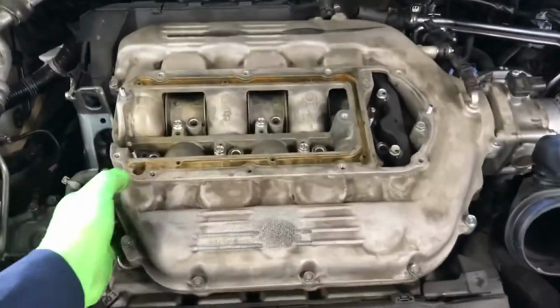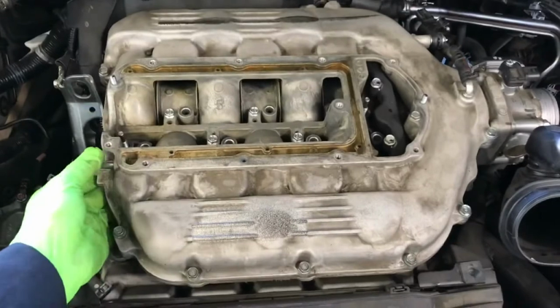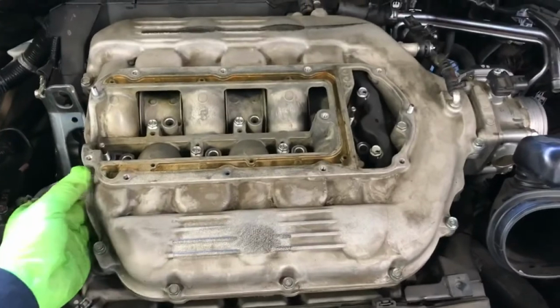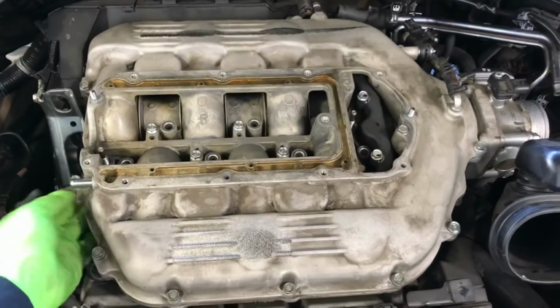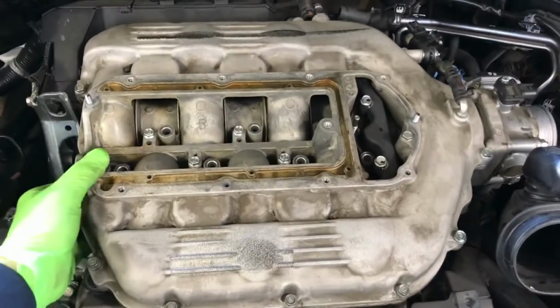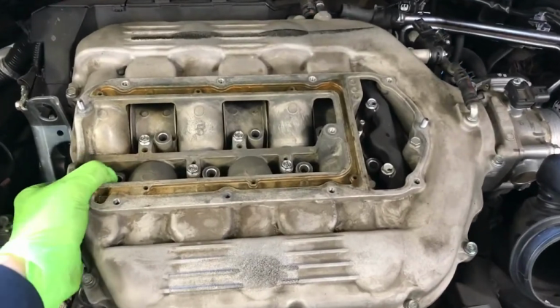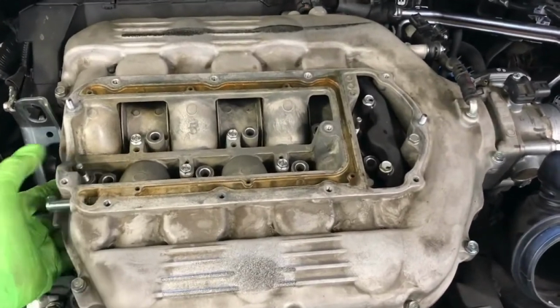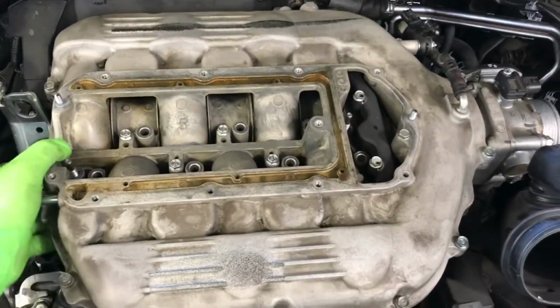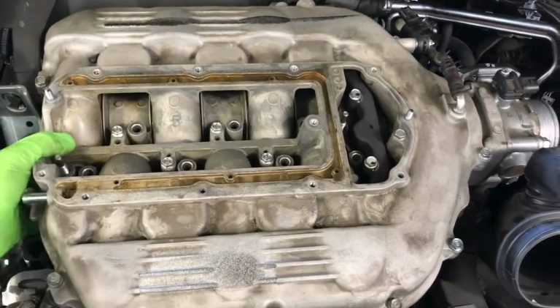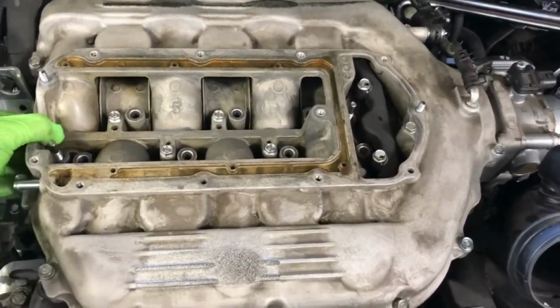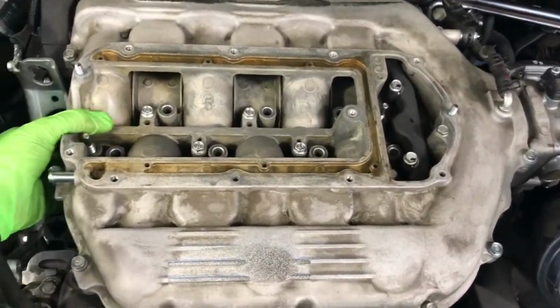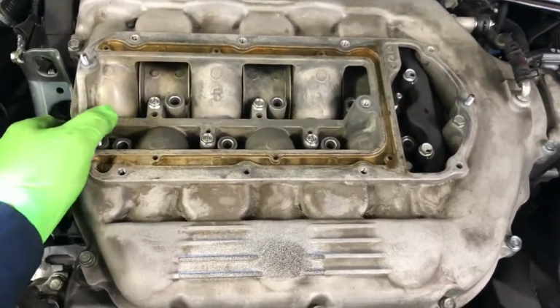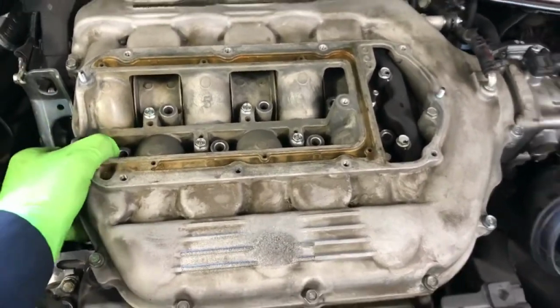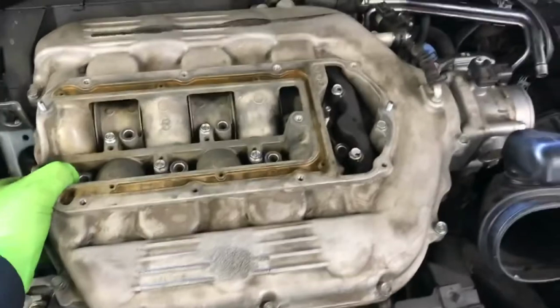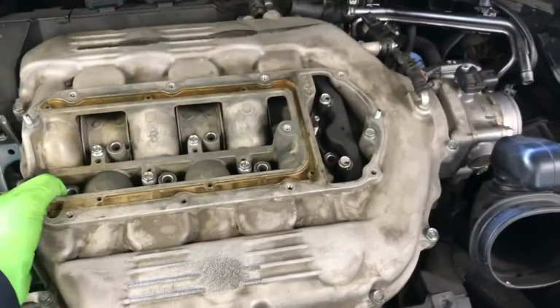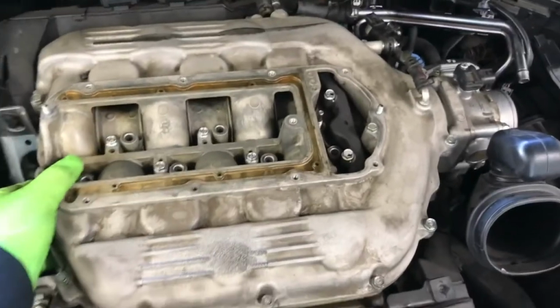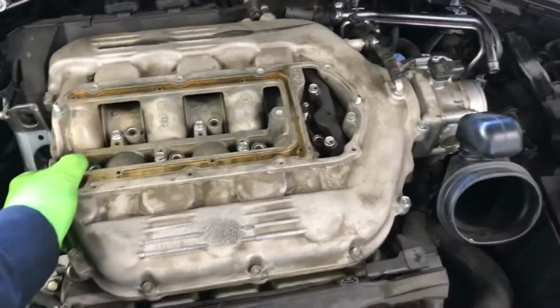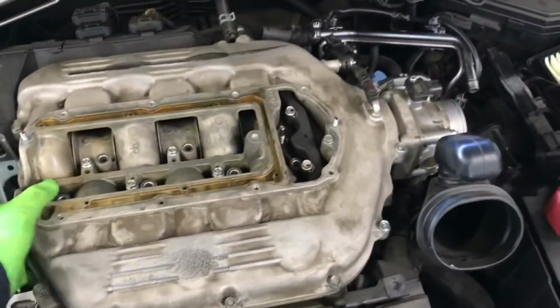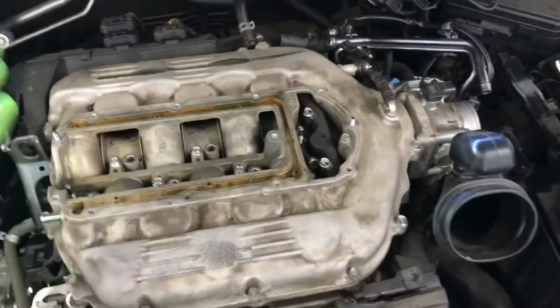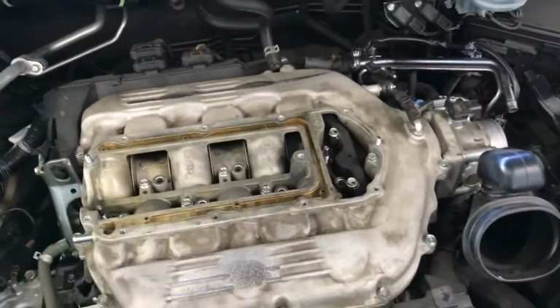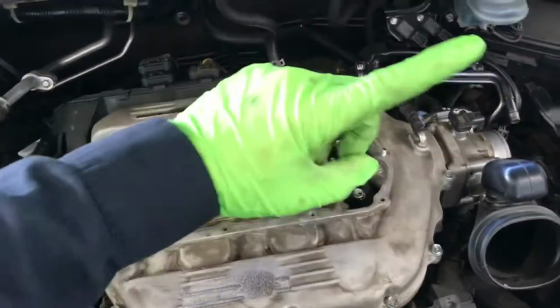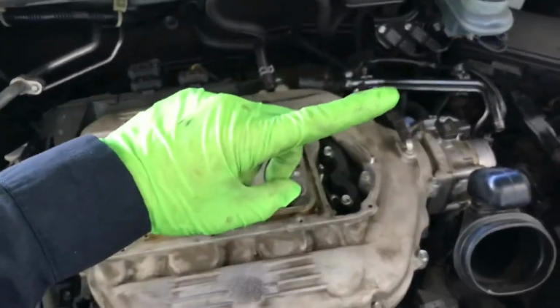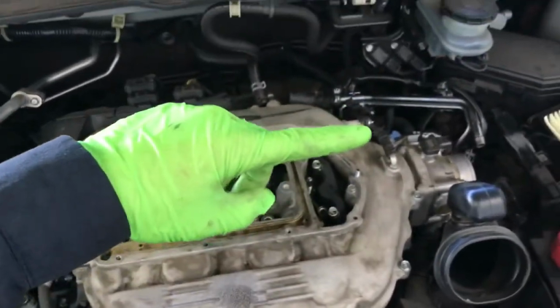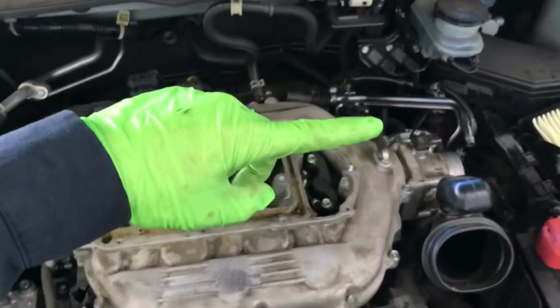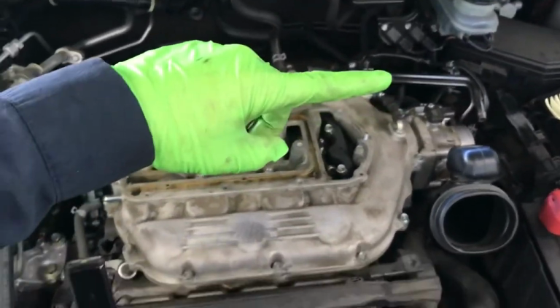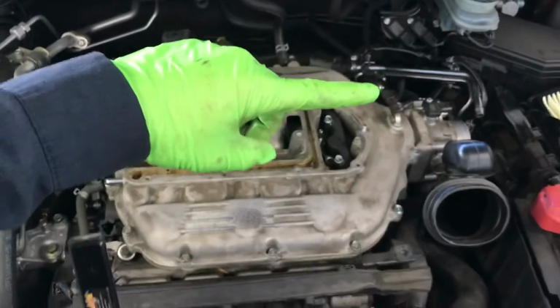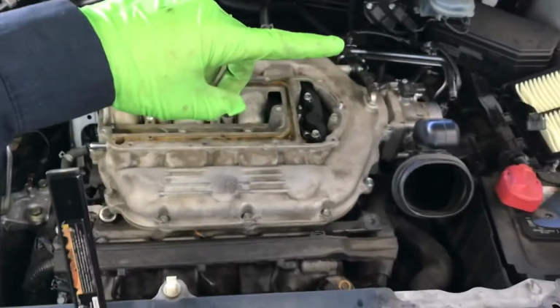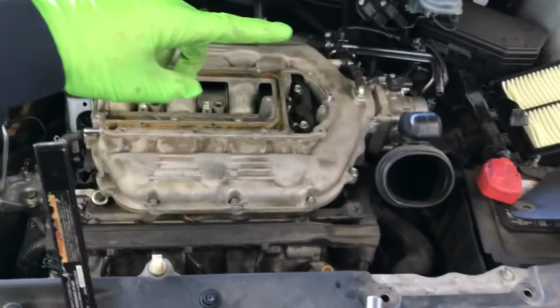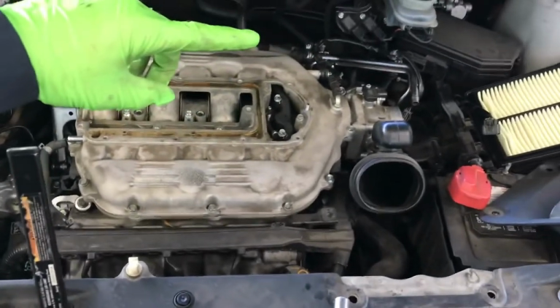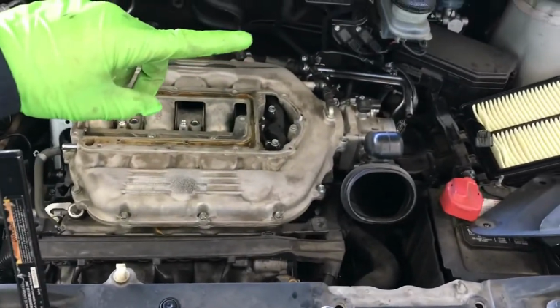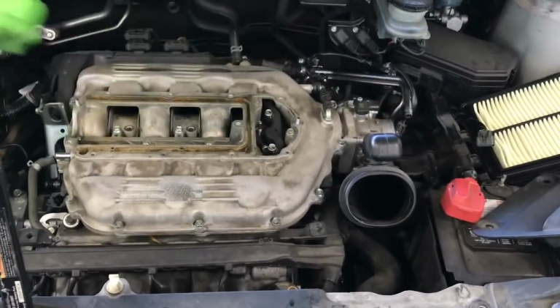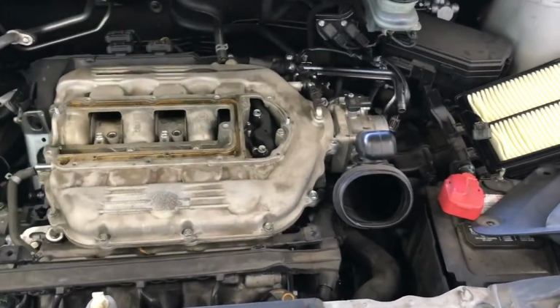The manifold is loose now. We can pull it straight up and then swing it to the side where the intake air filter is.